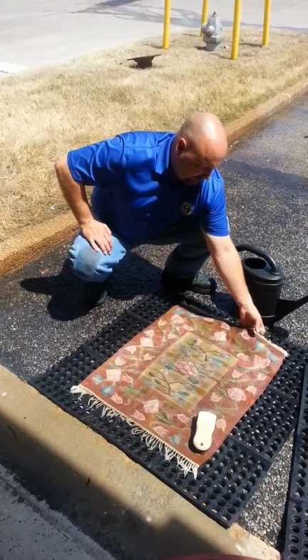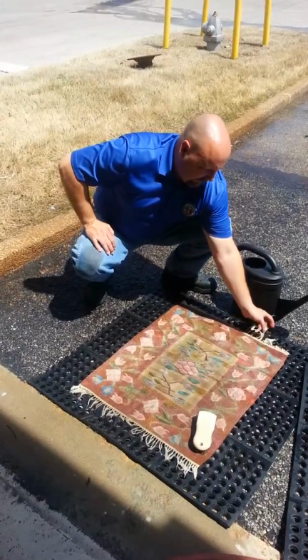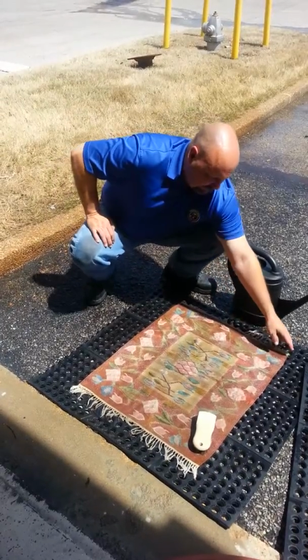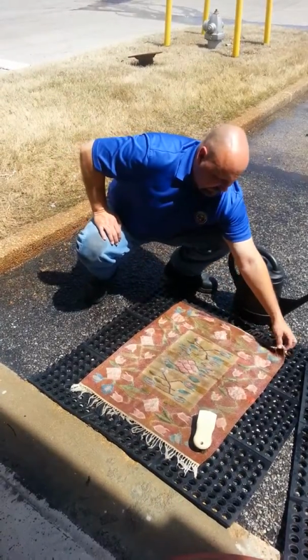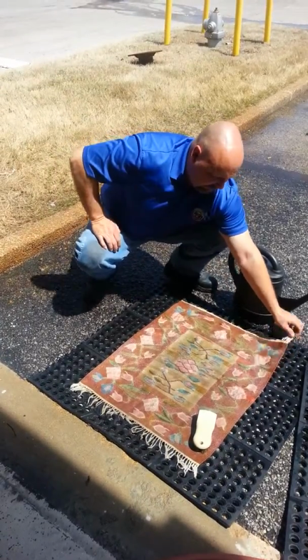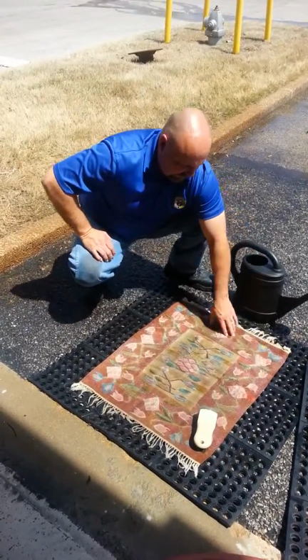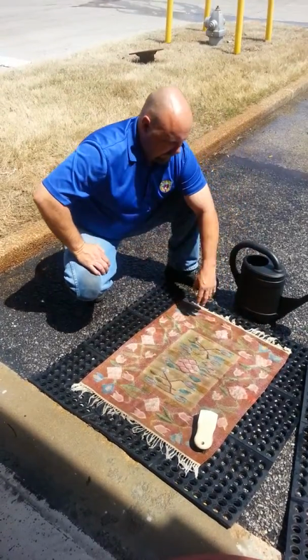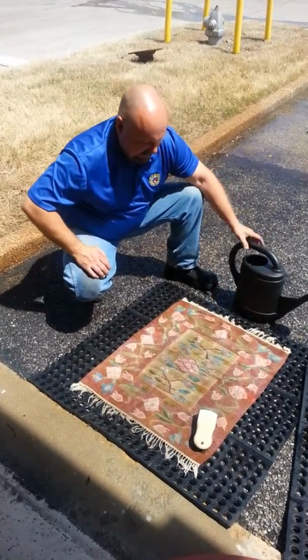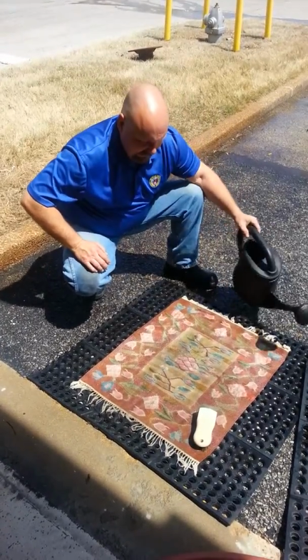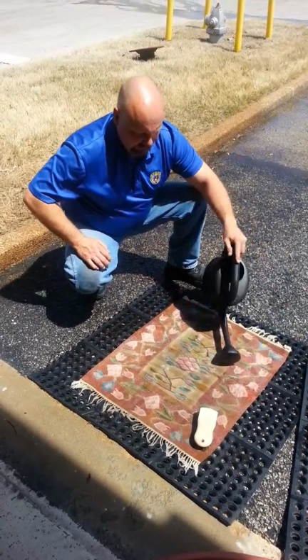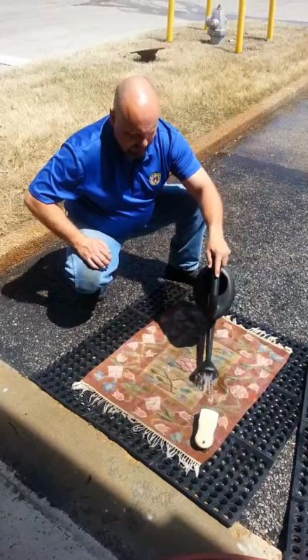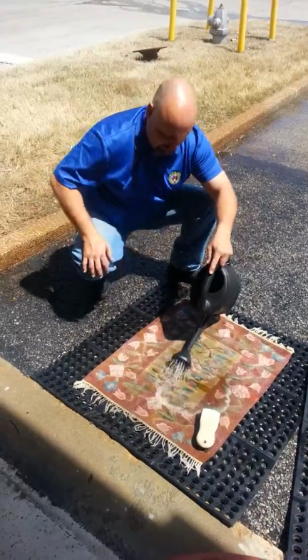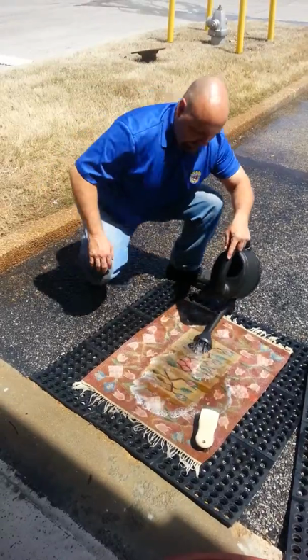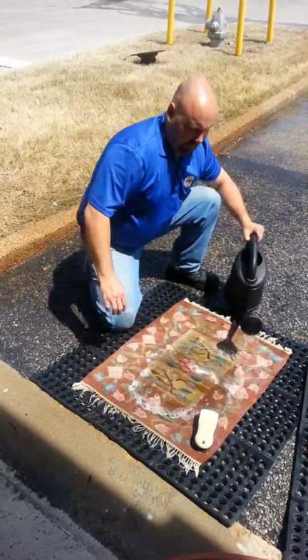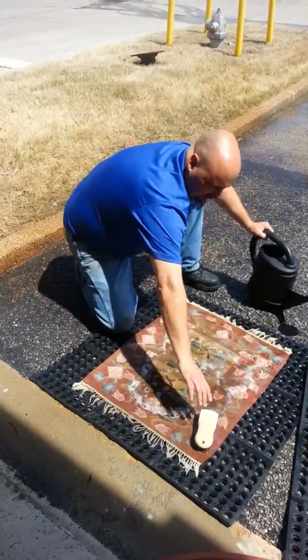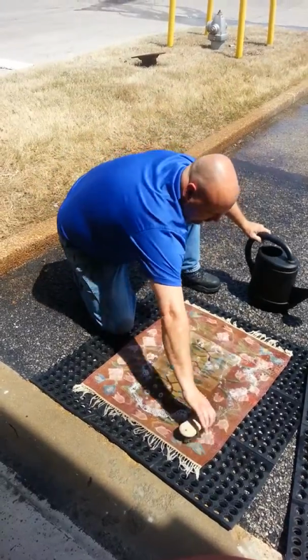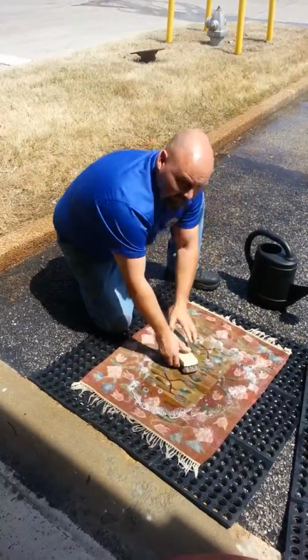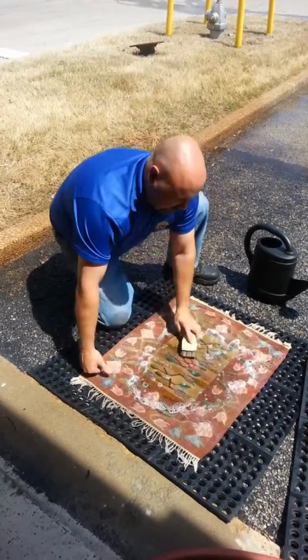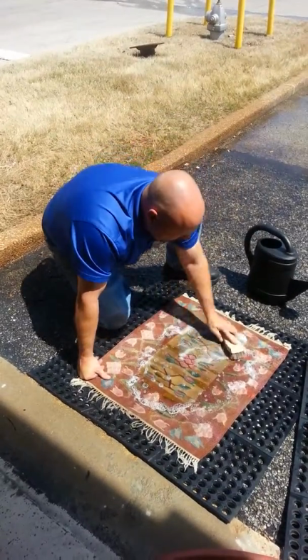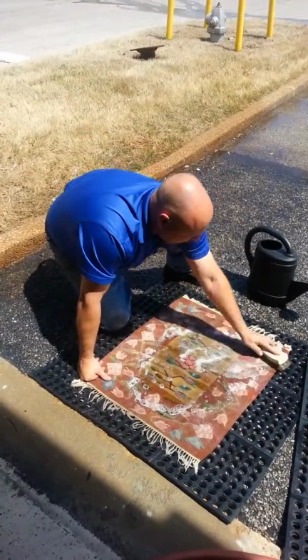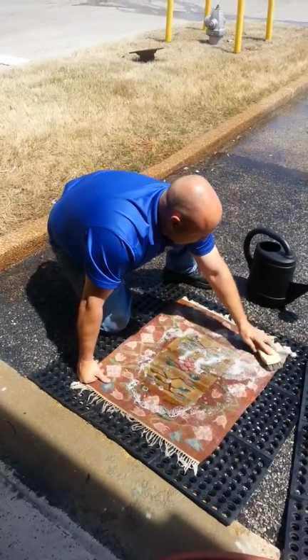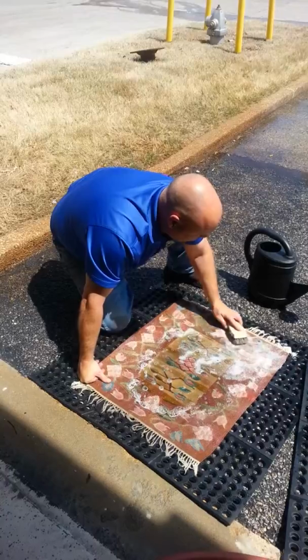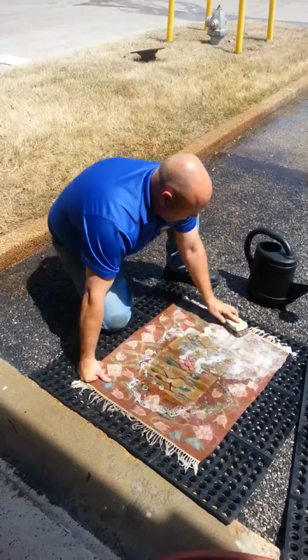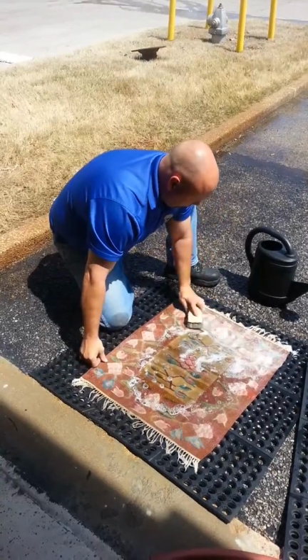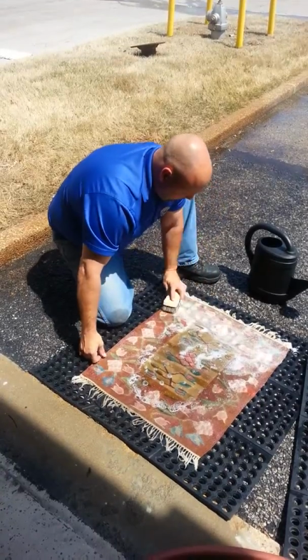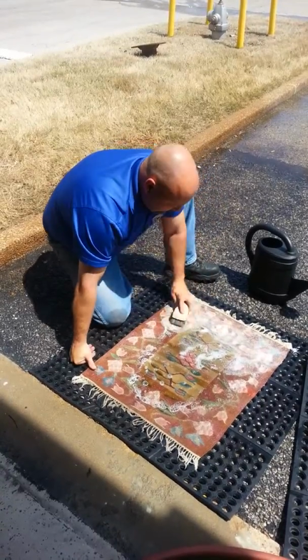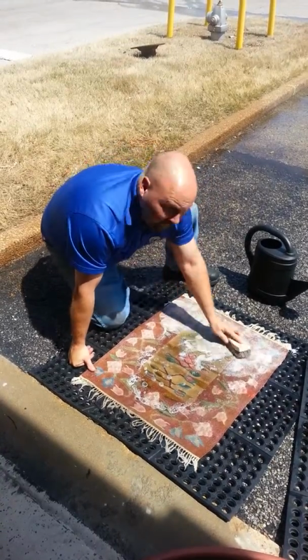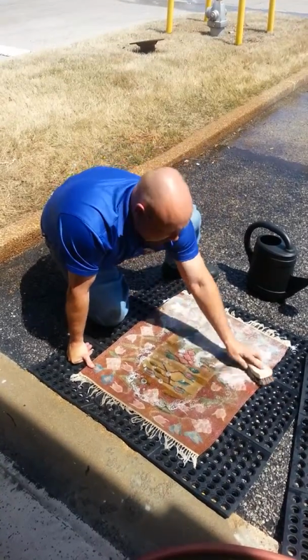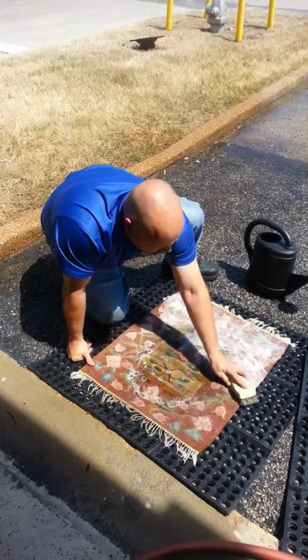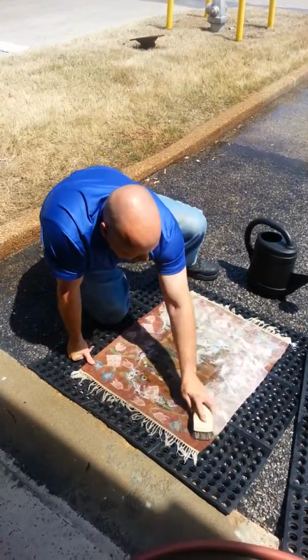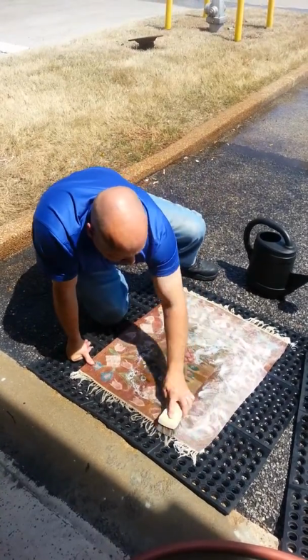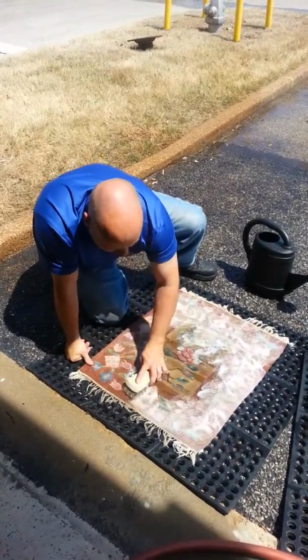What we've done now, we just put the solution down, which is what we're doing again. Our rugs, unlike some of the other big shops that can handle several hundred rugs a week, we go through and we hand wash a lot of our rugs.